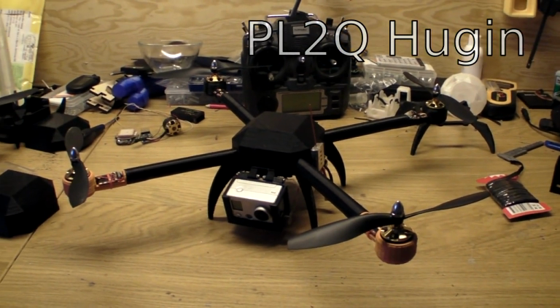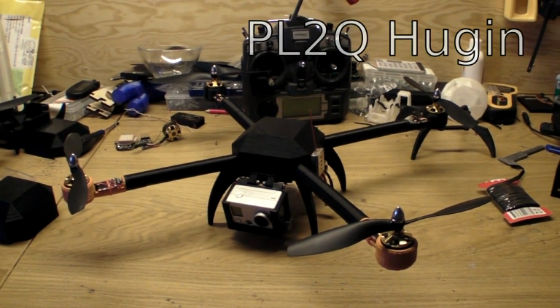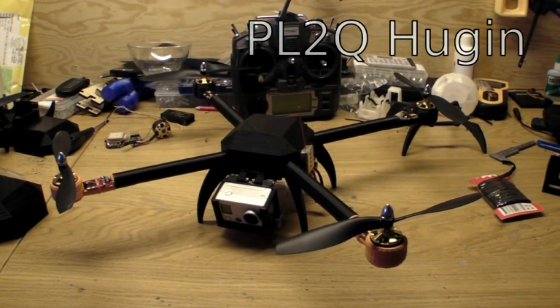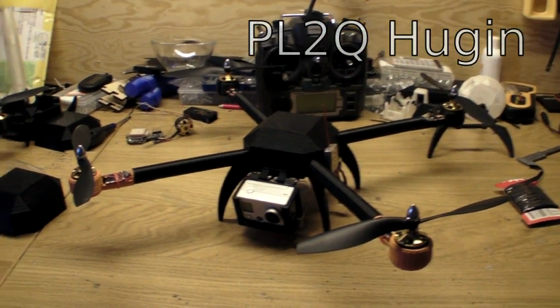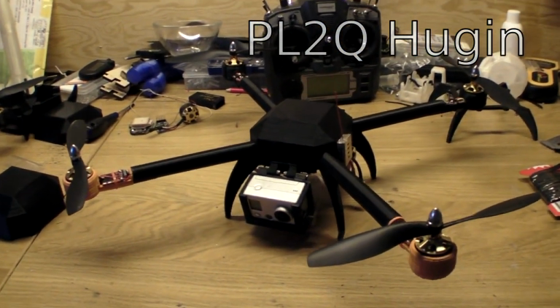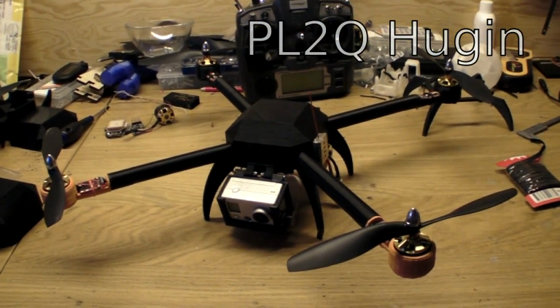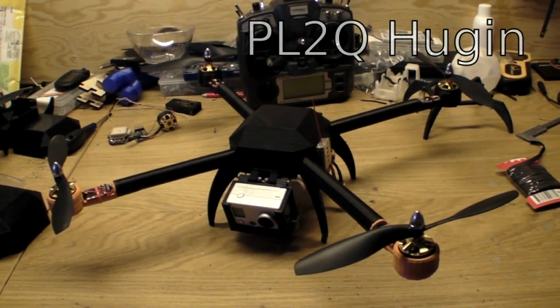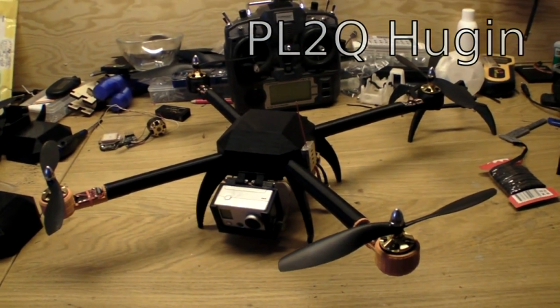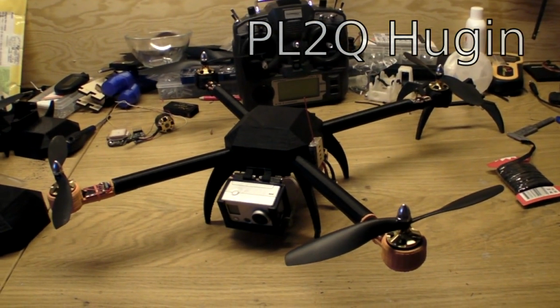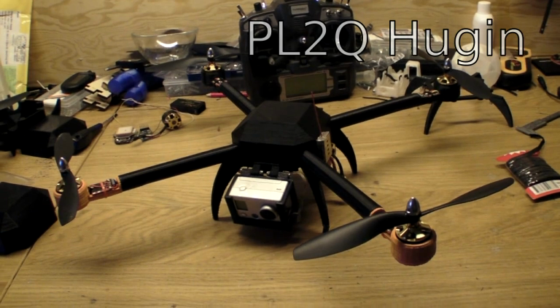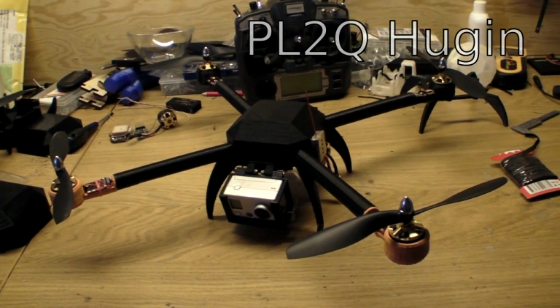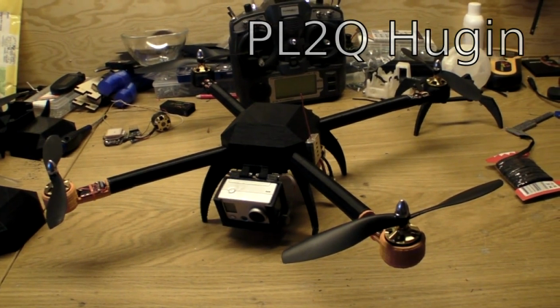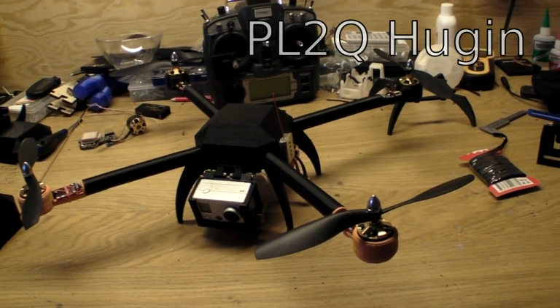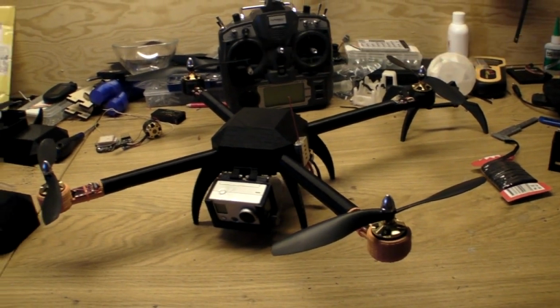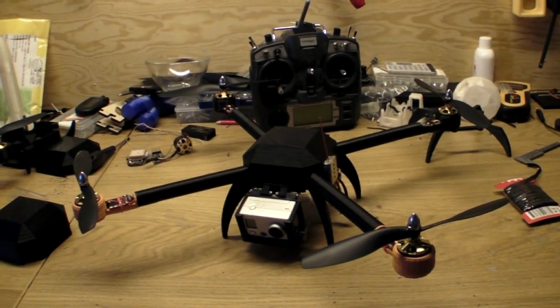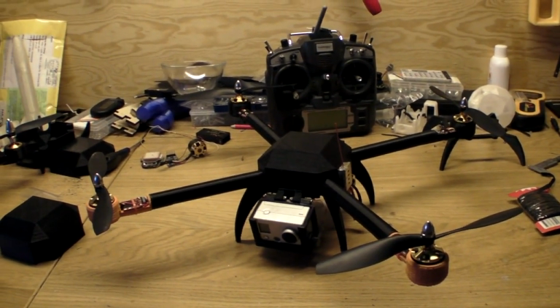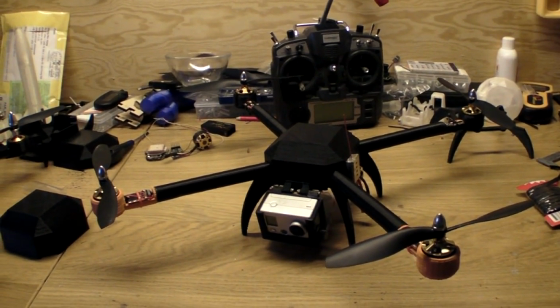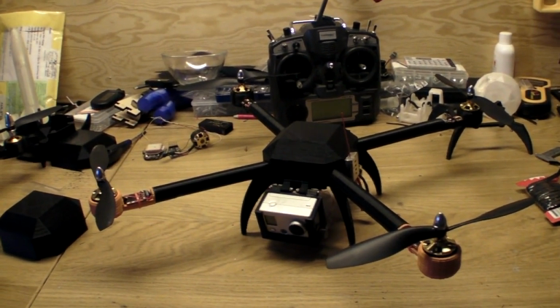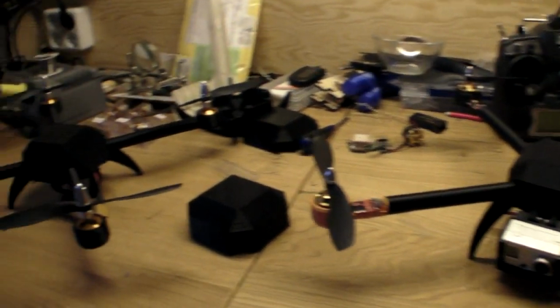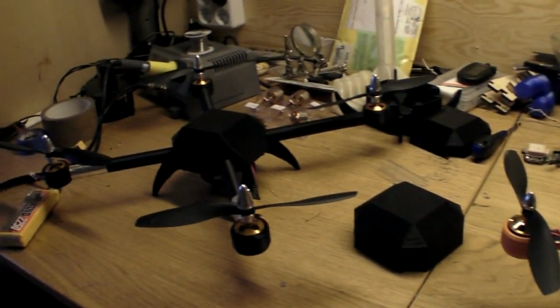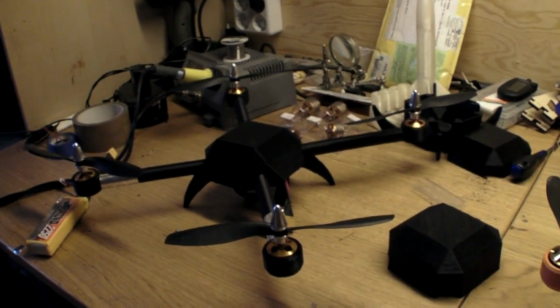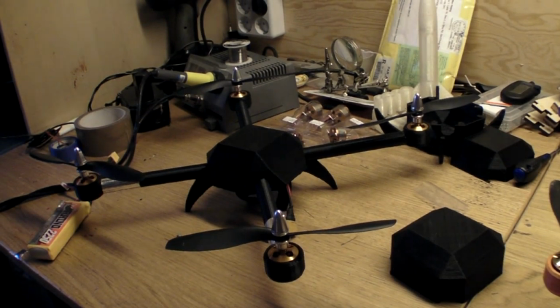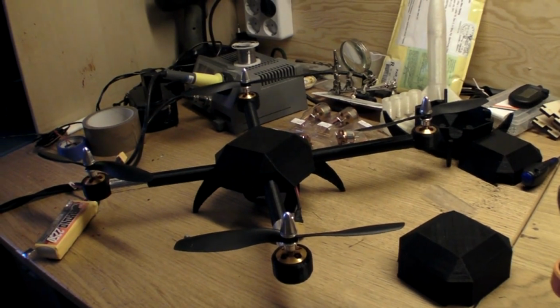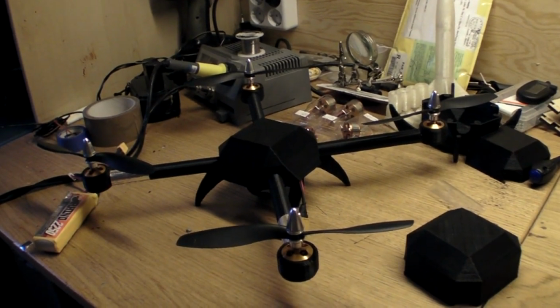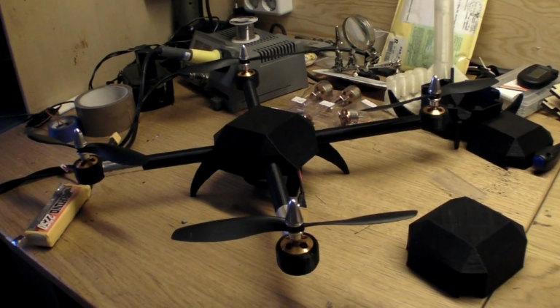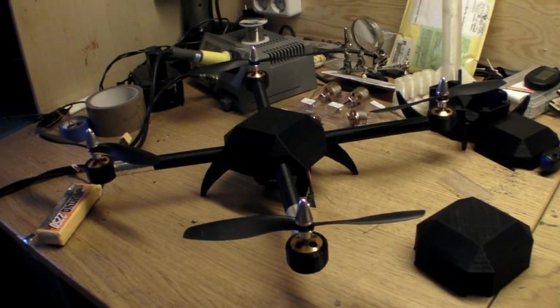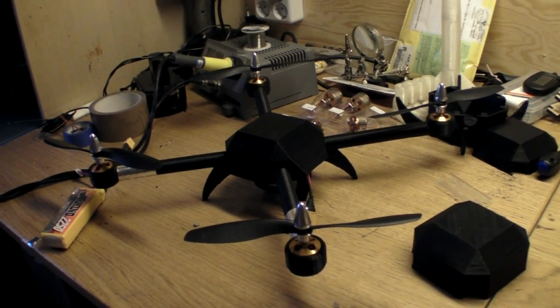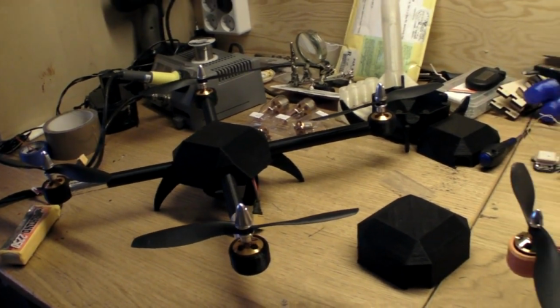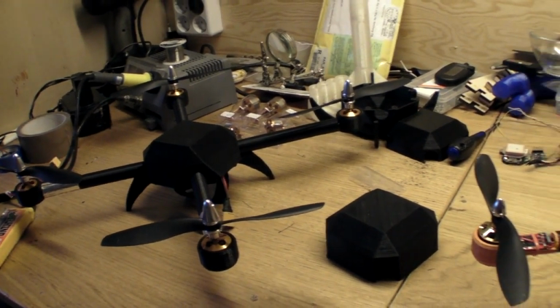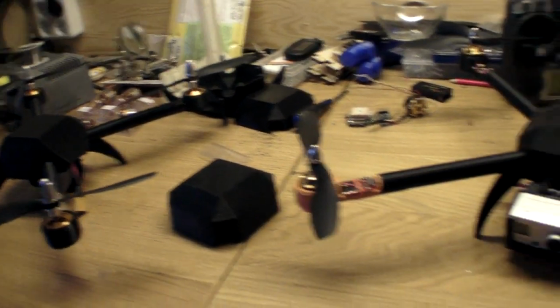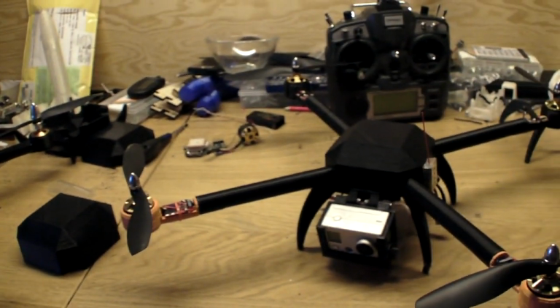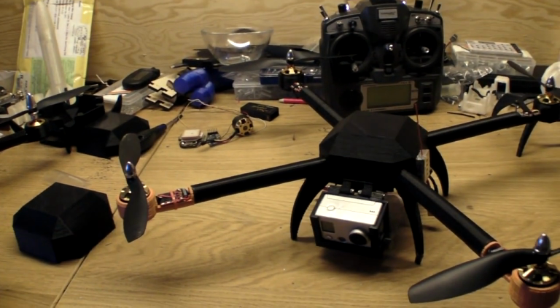Hello, this is the new PL2Q Hugin and it has a couple of improvements over the first PL1Q Vampire.